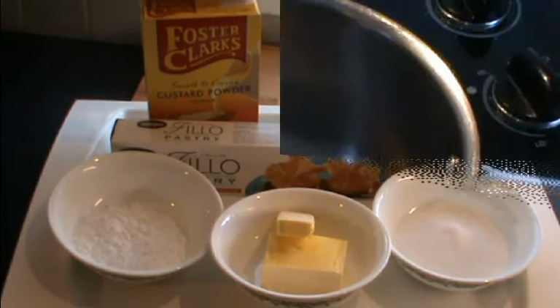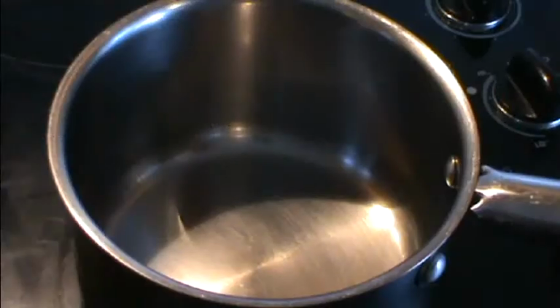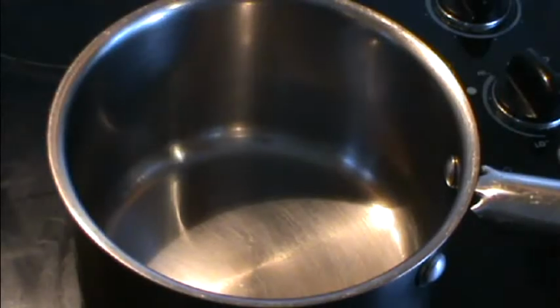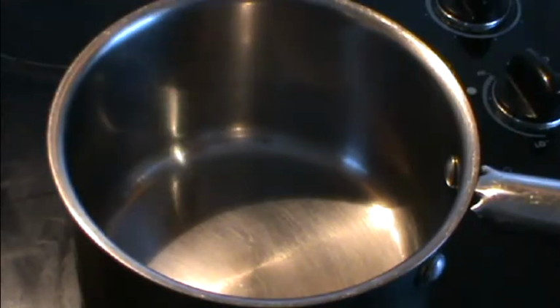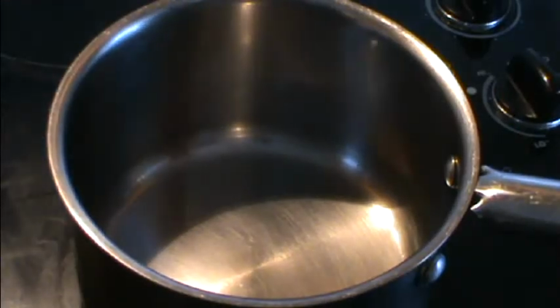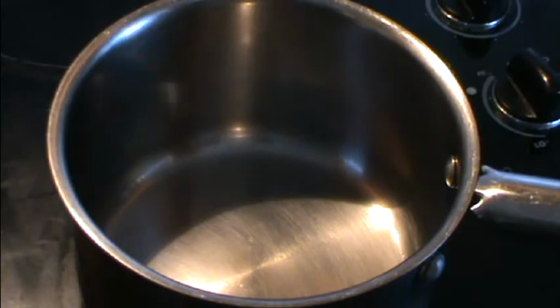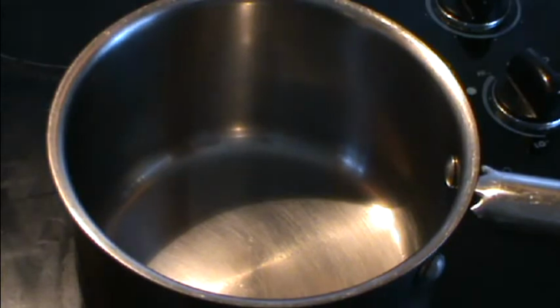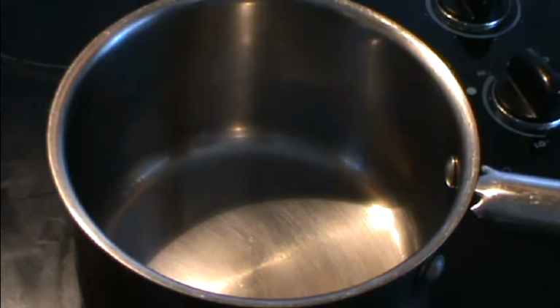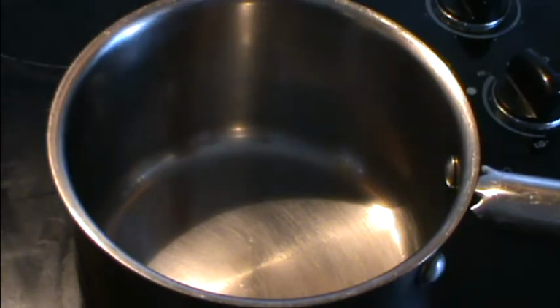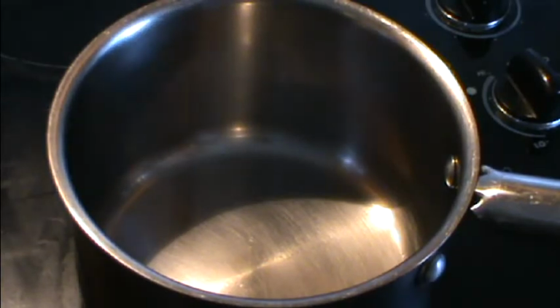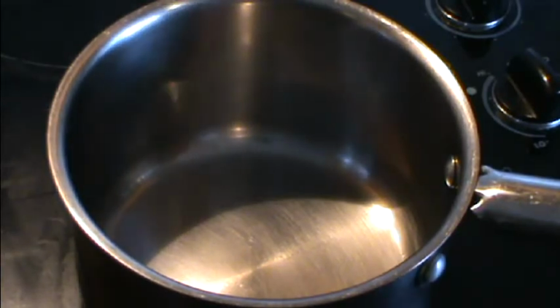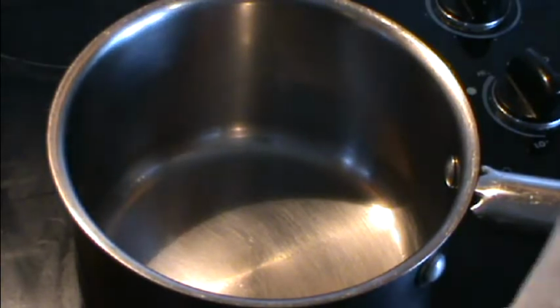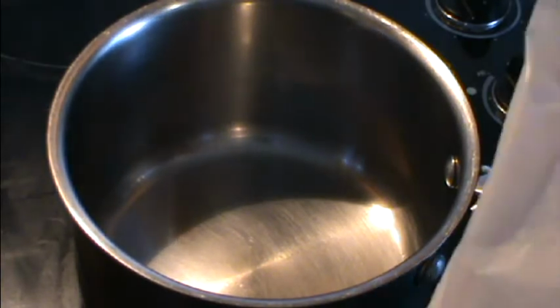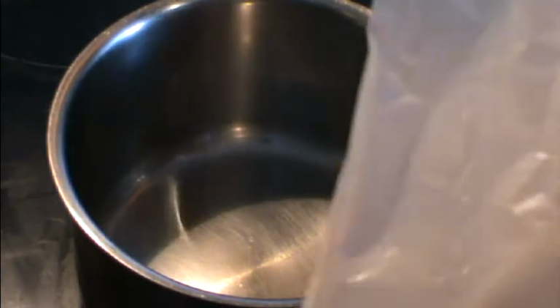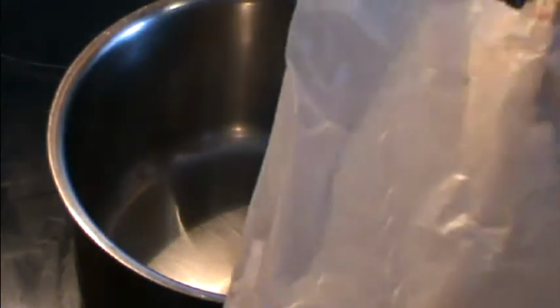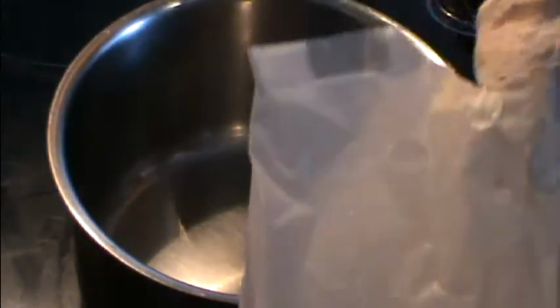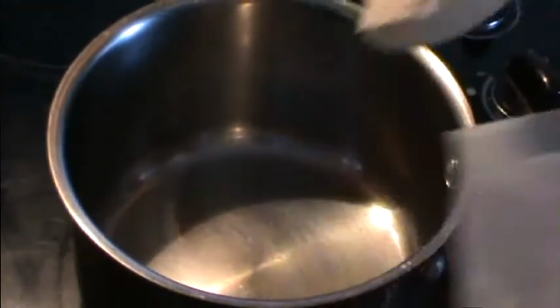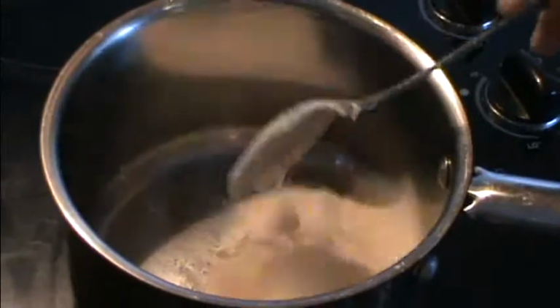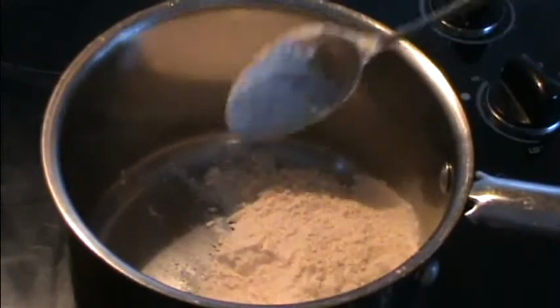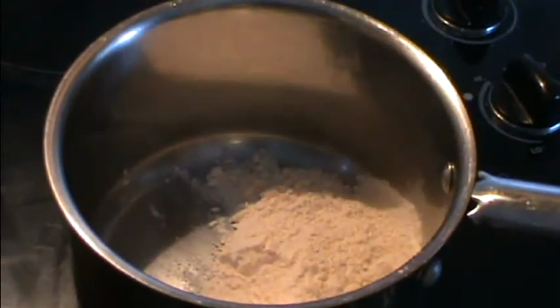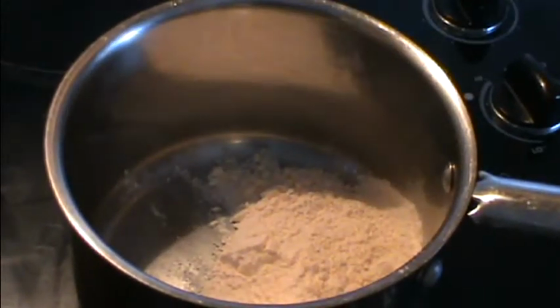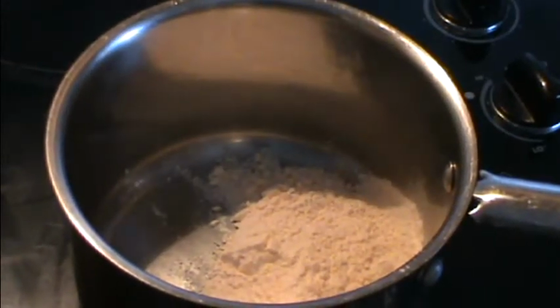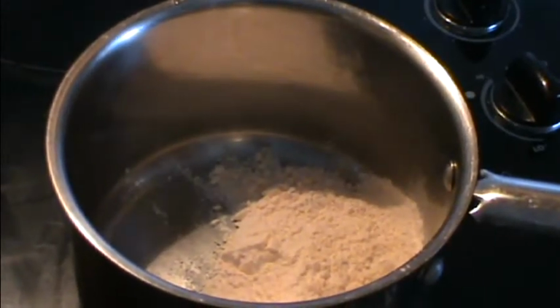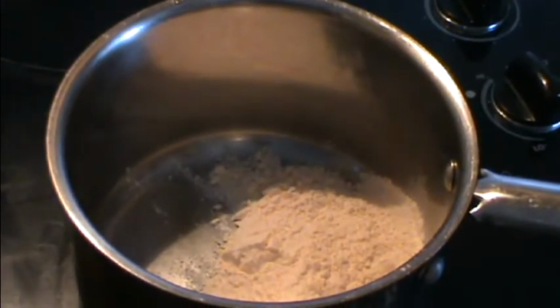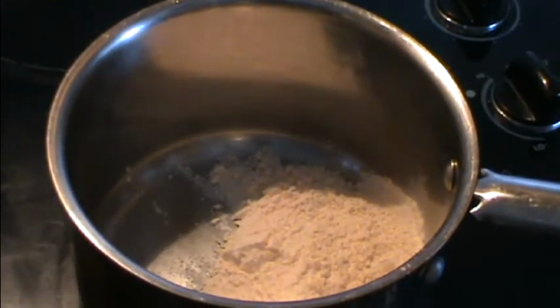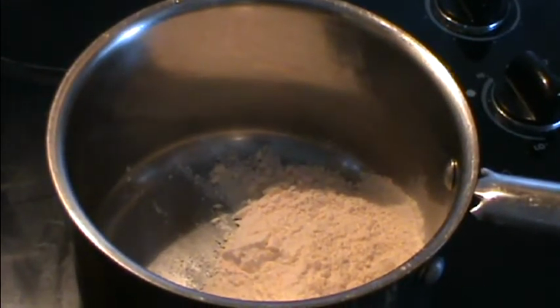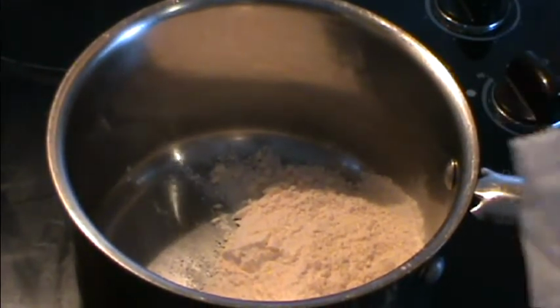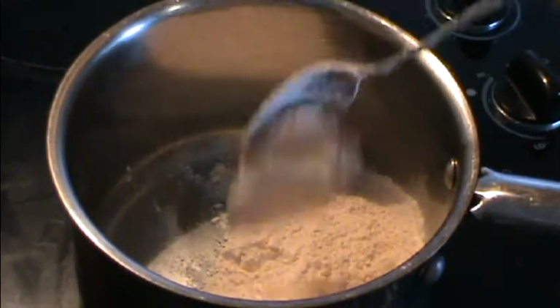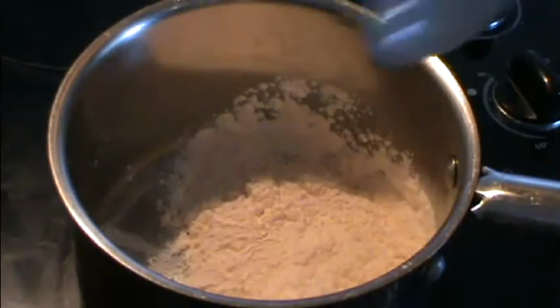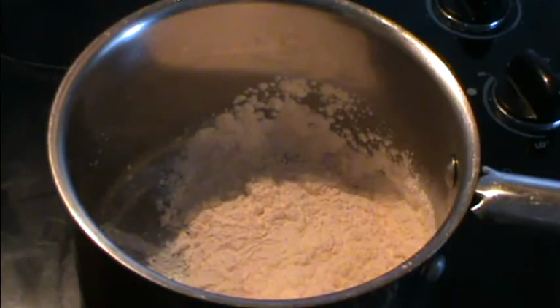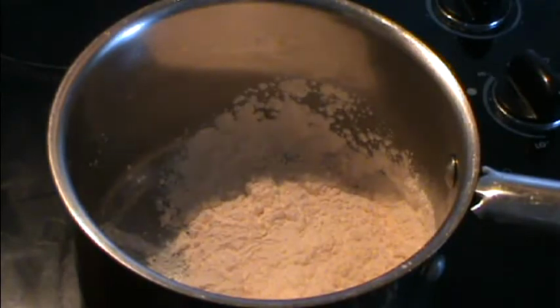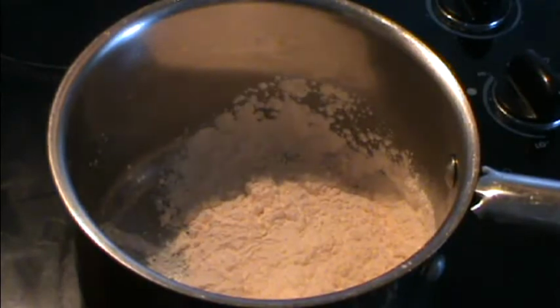I'm going to put in double the mixture of custard powder to milk because we want to make it nice and thick.